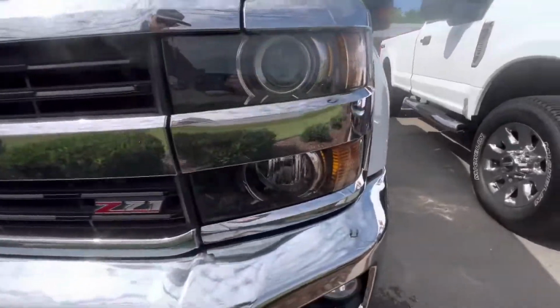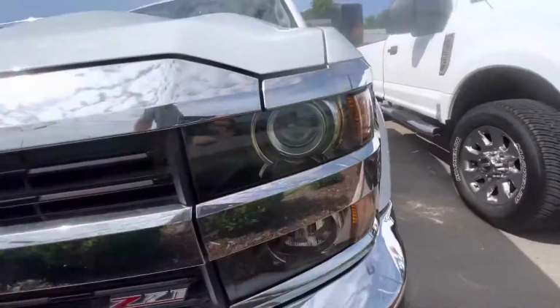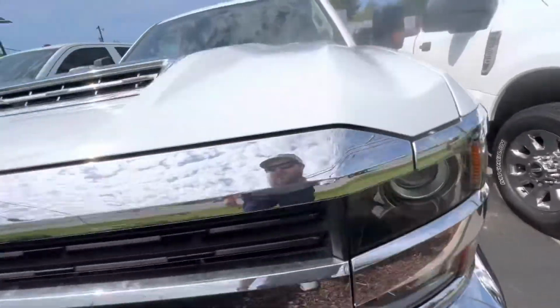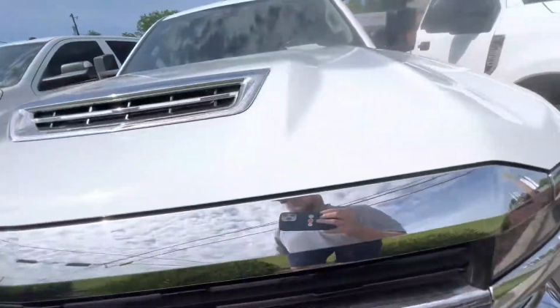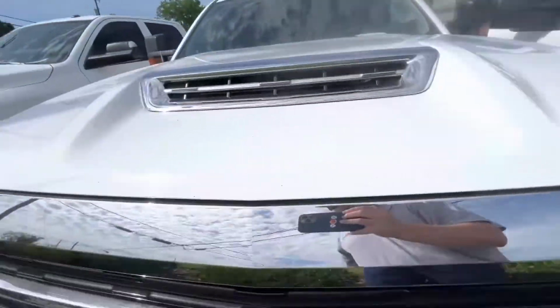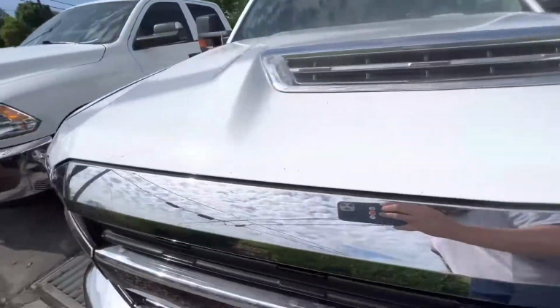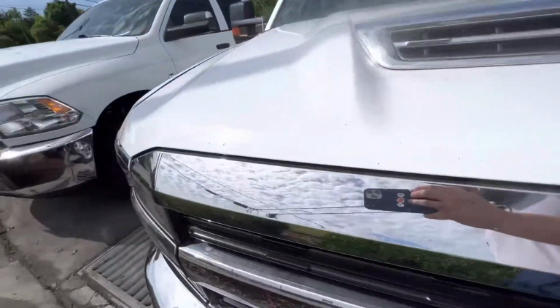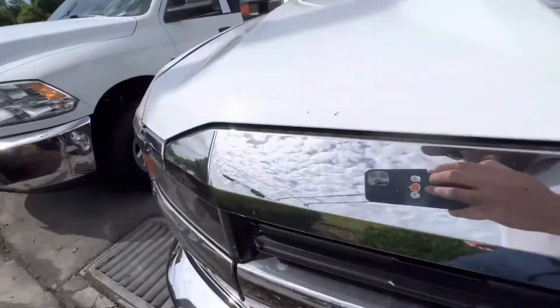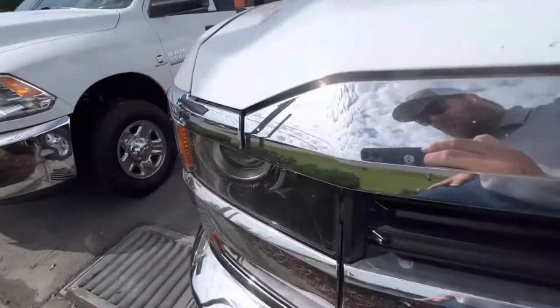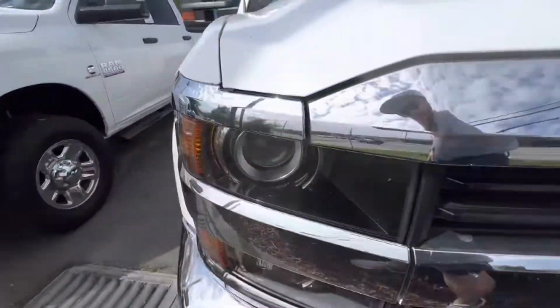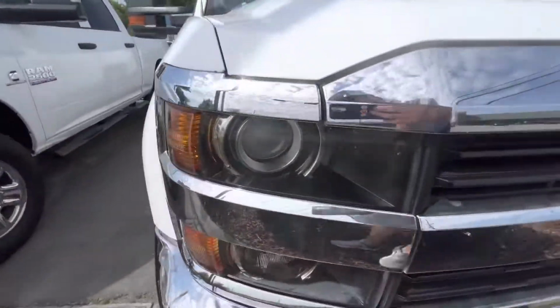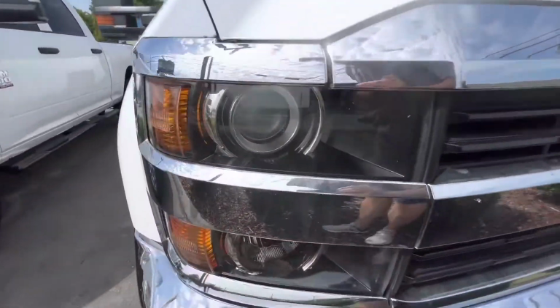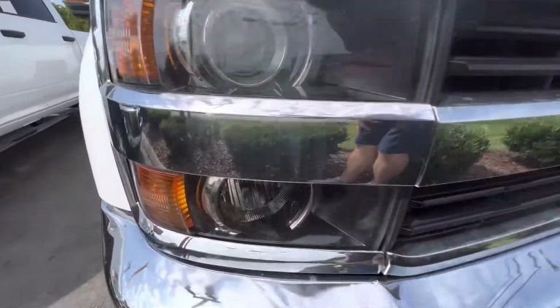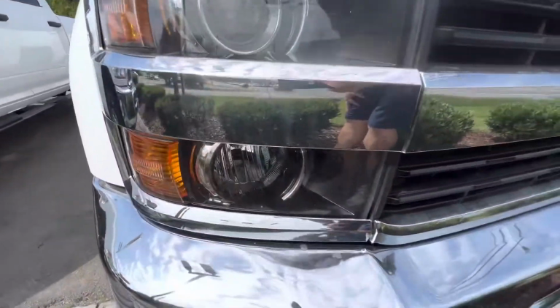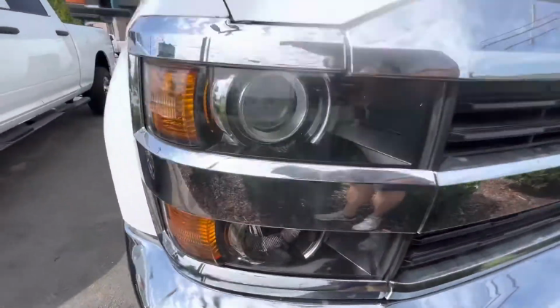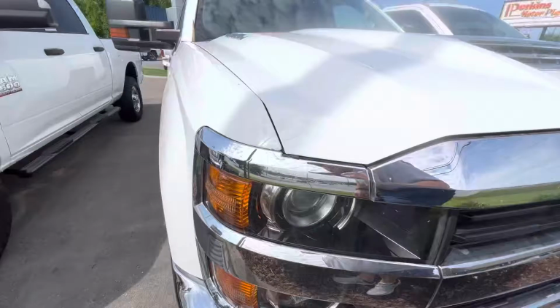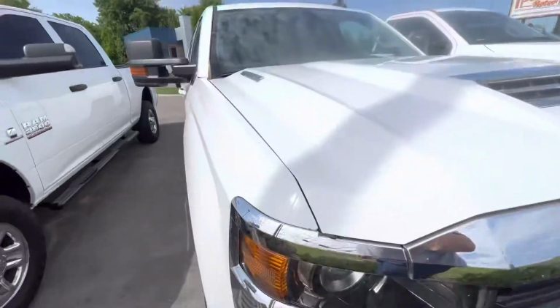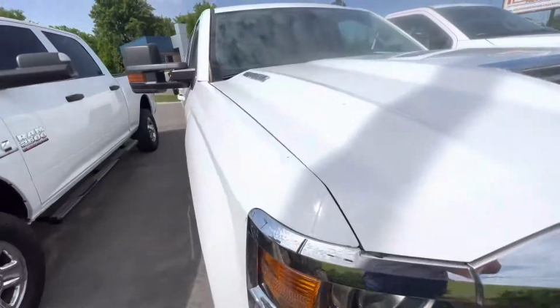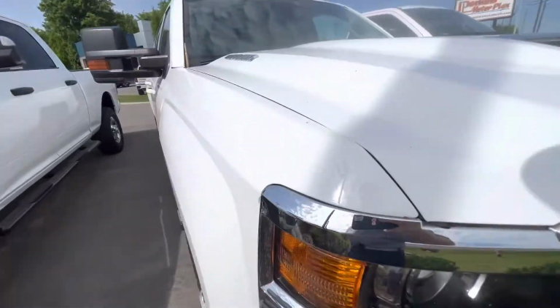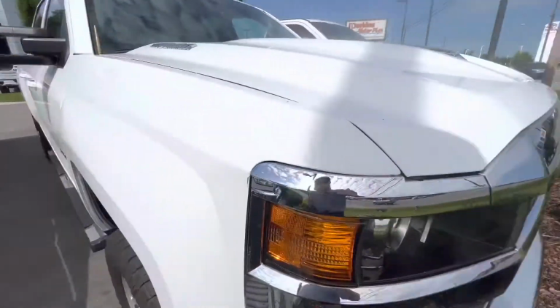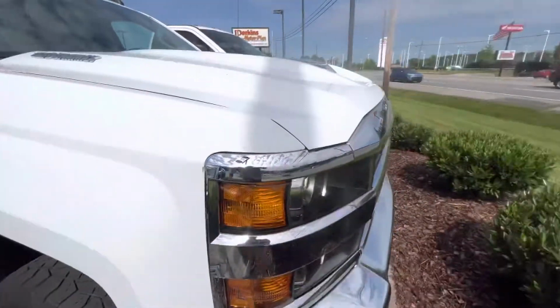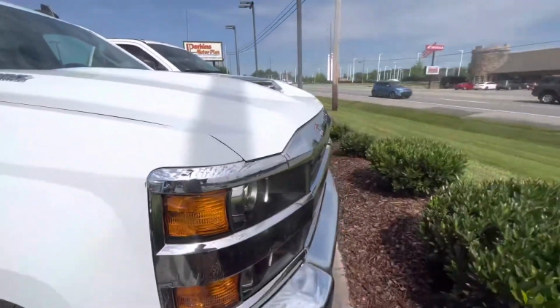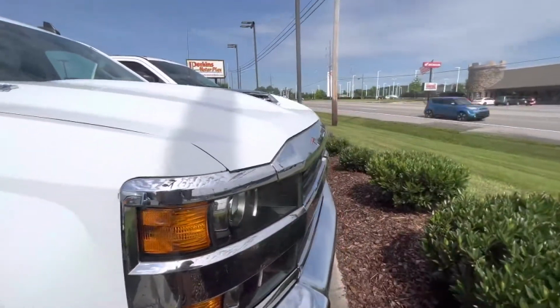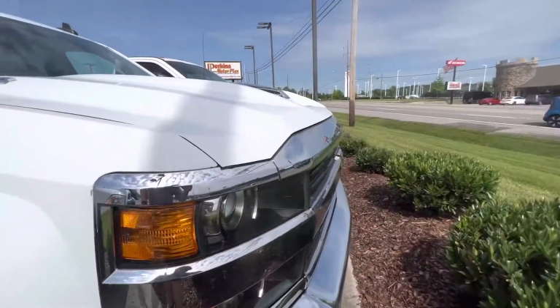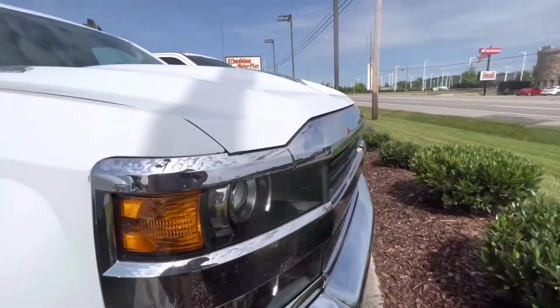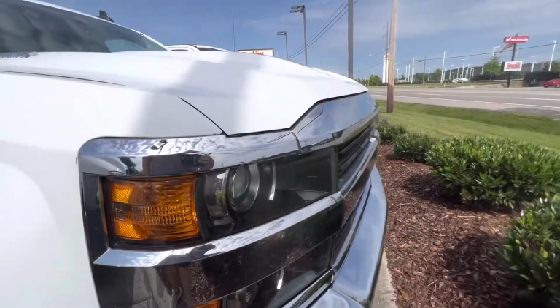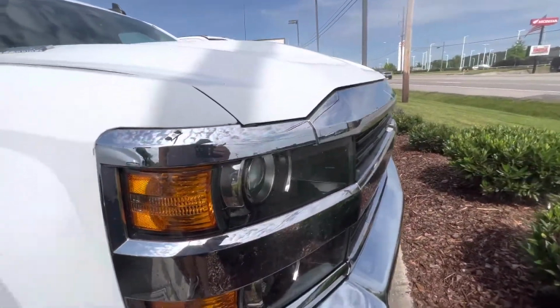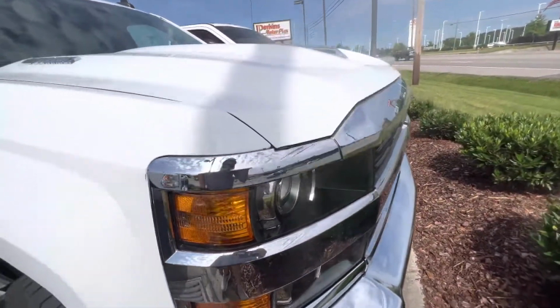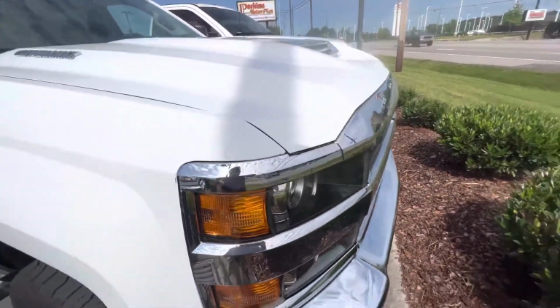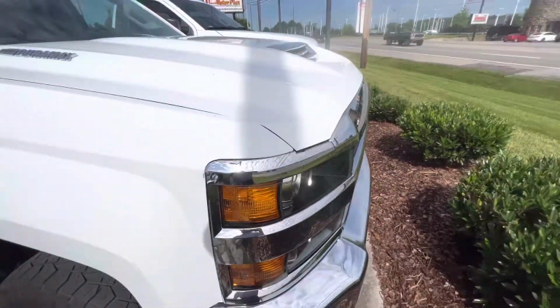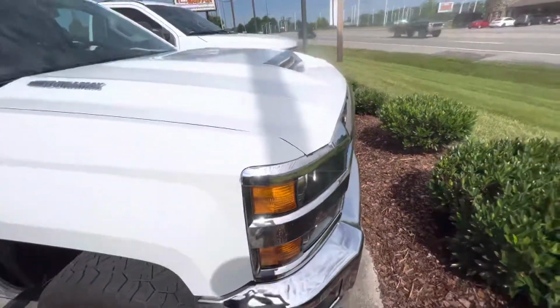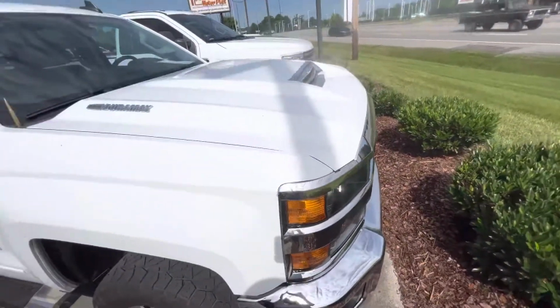The headlights on this are crystal clear and in great shape as we look at those. No scratches, no fogging, no discoloration on those.